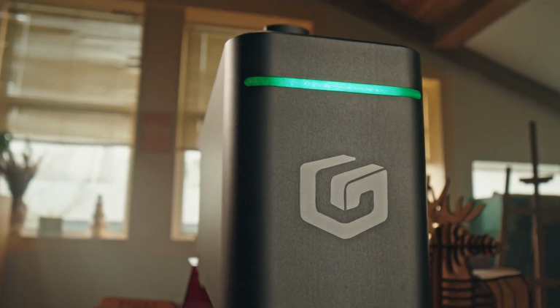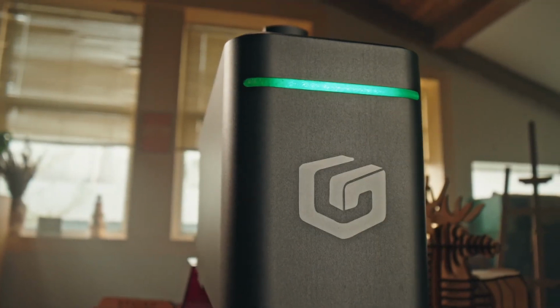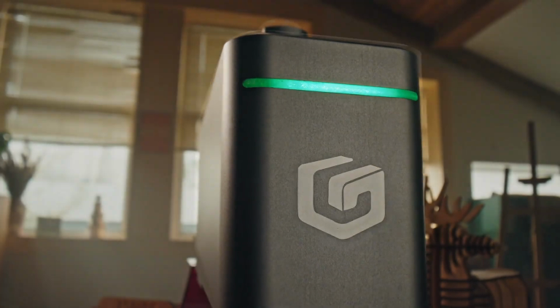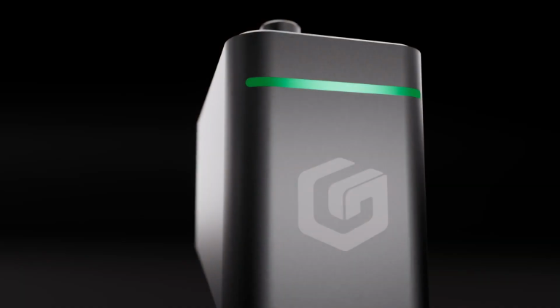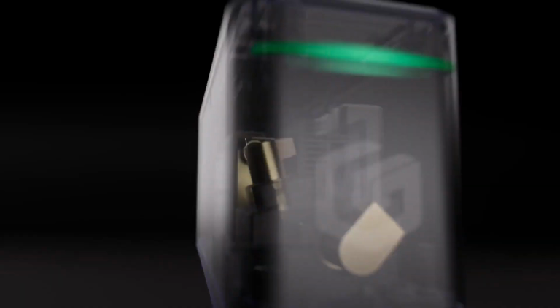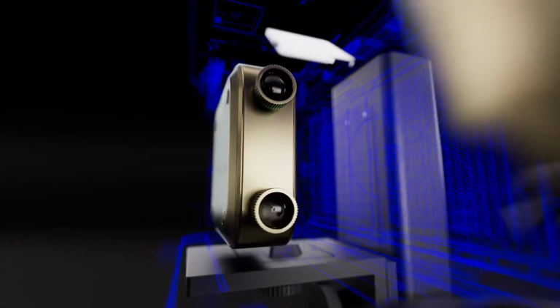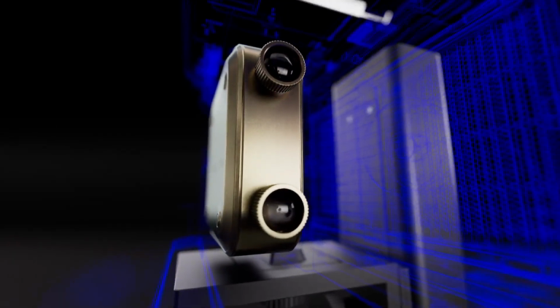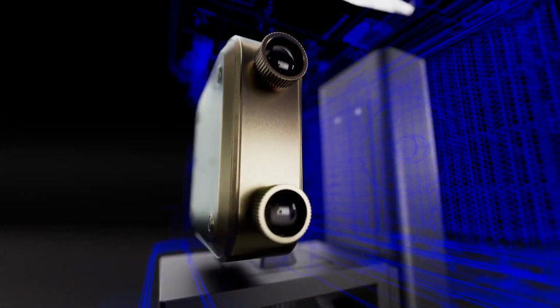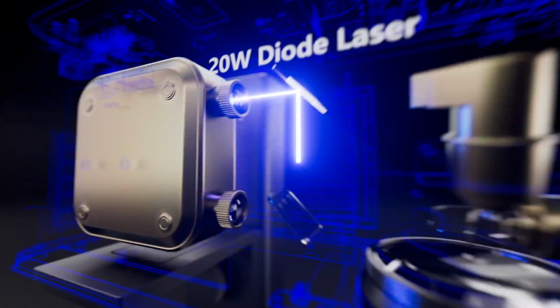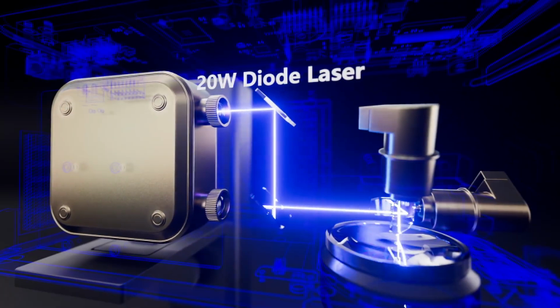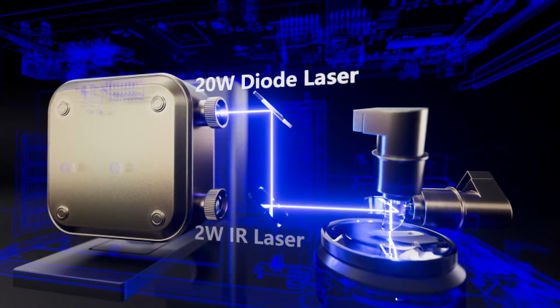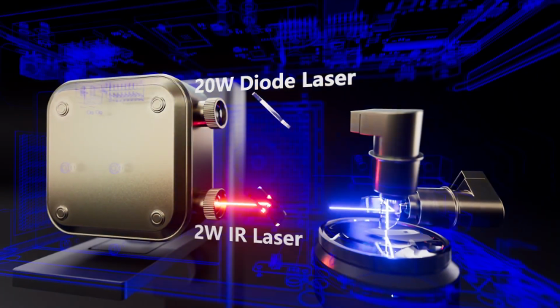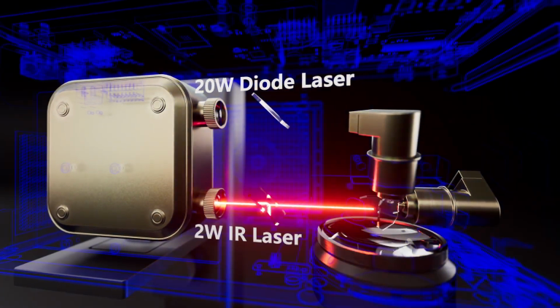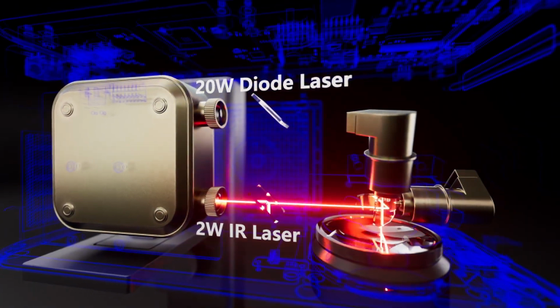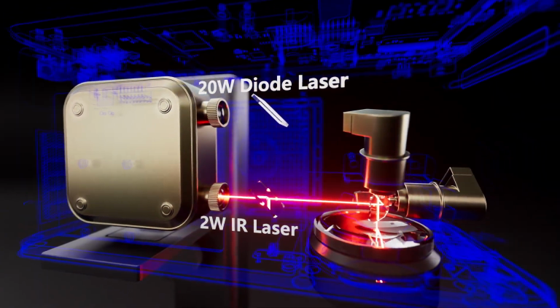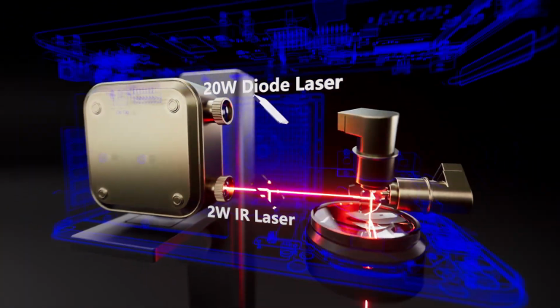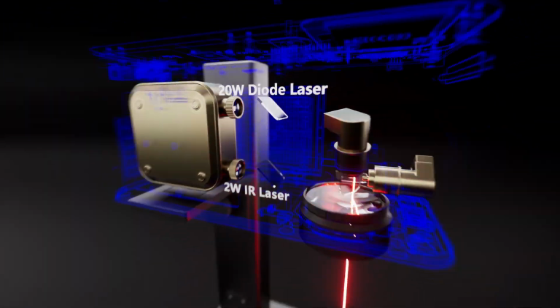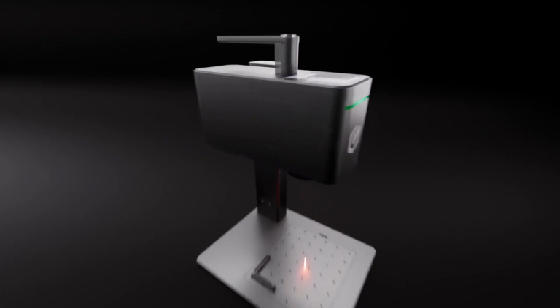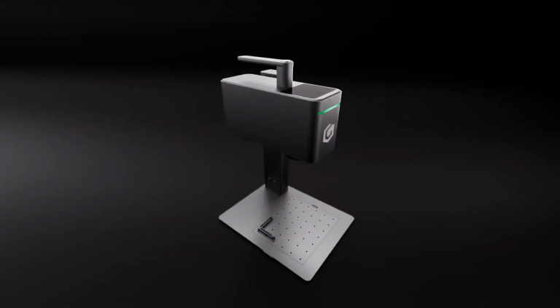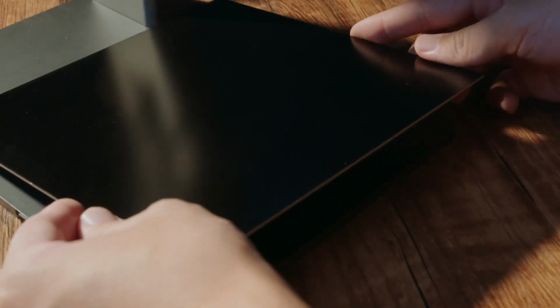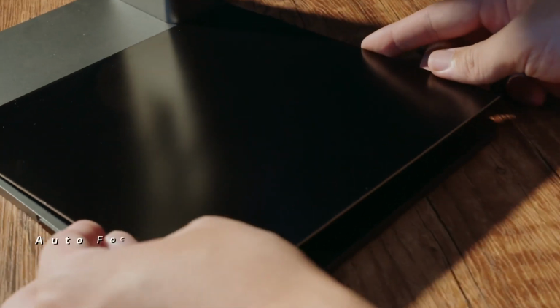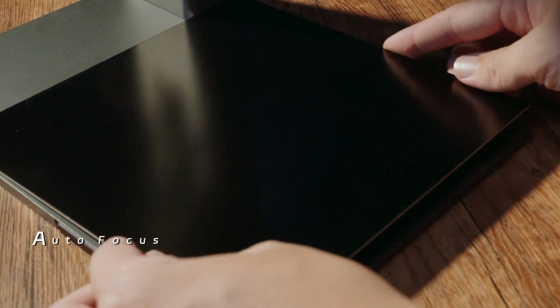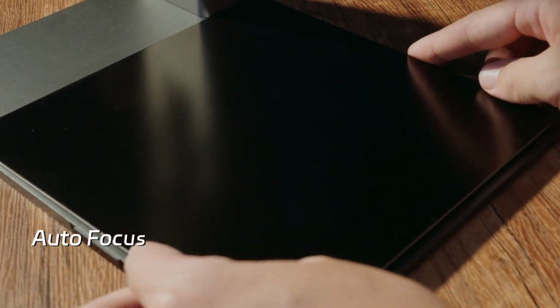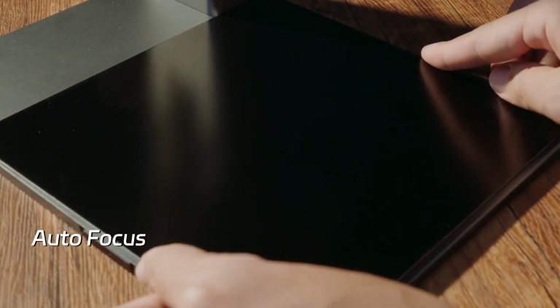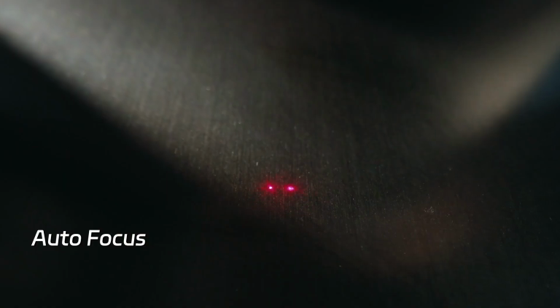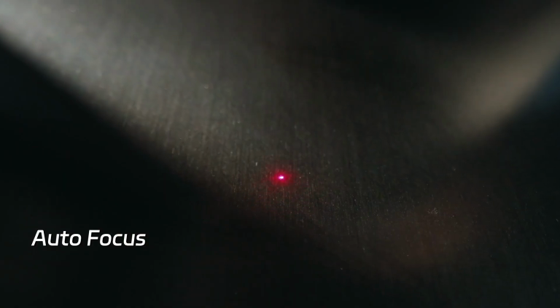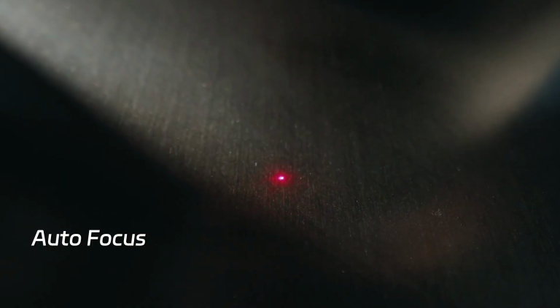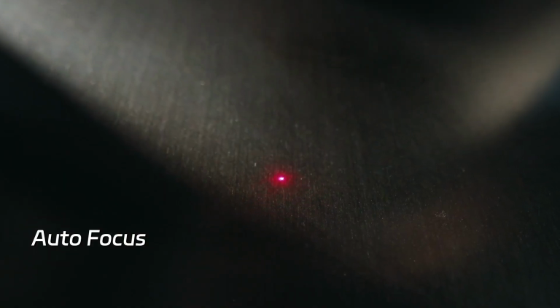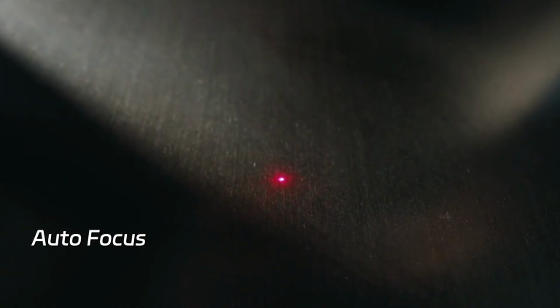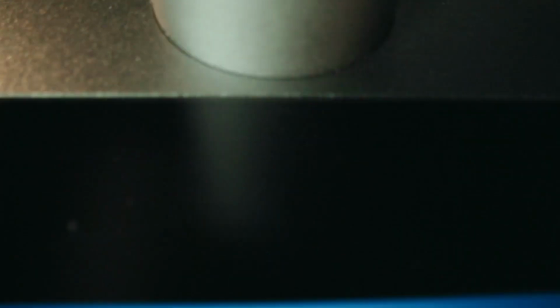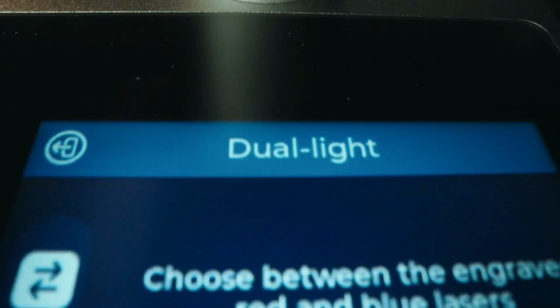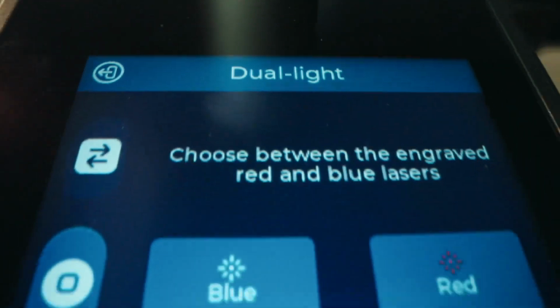20-watt diode with 2-watt infrared laser. NanoDuo handles almost any material, cutting deep or engraving fine, all with precision.